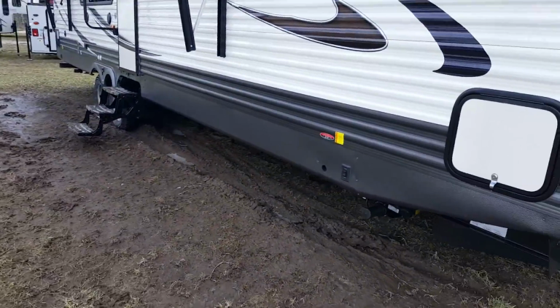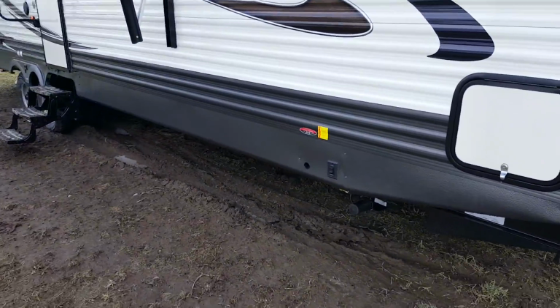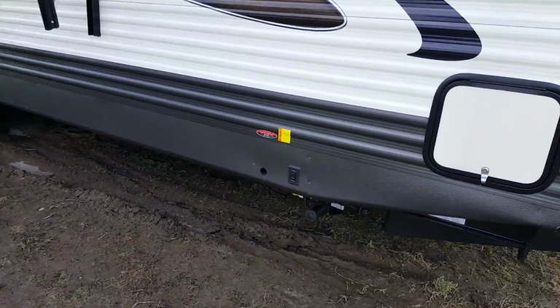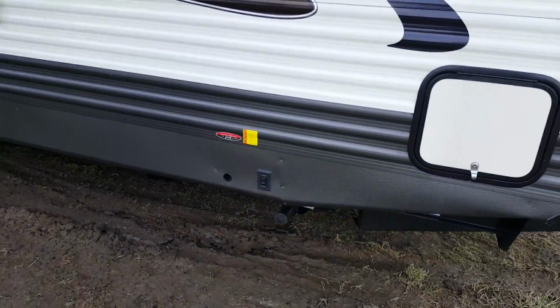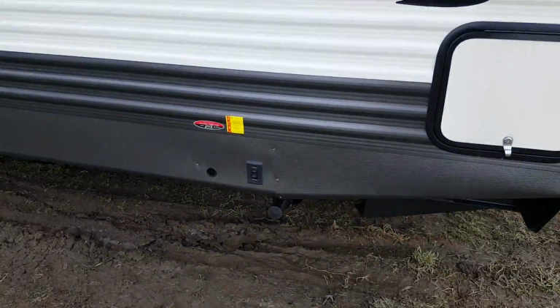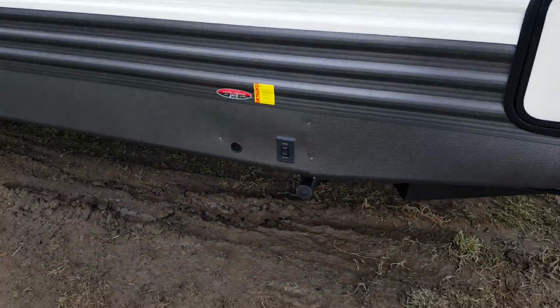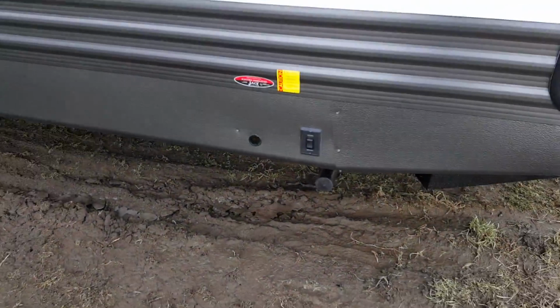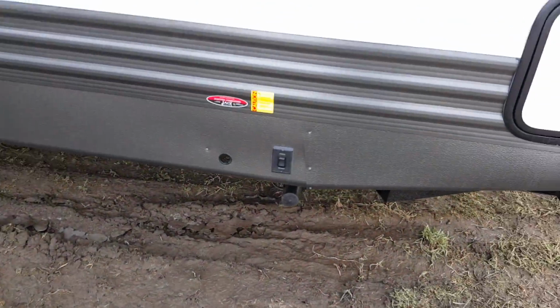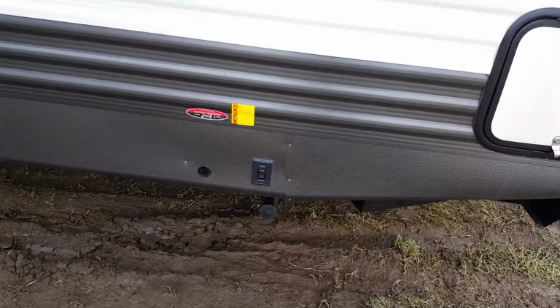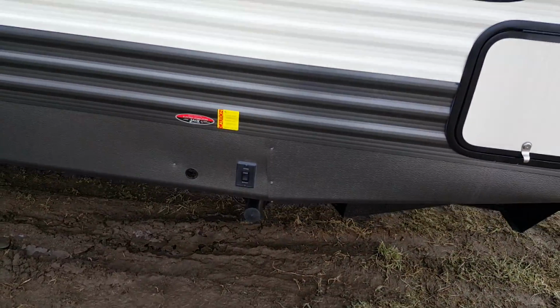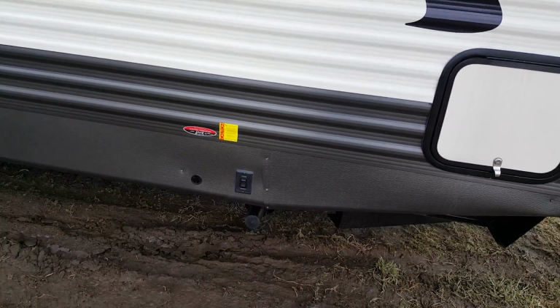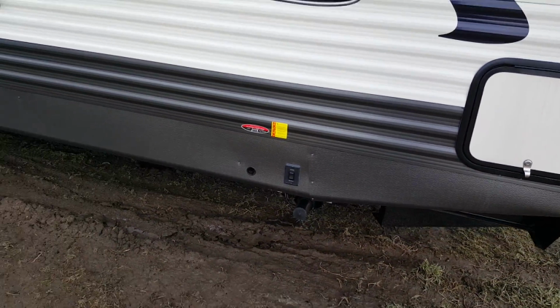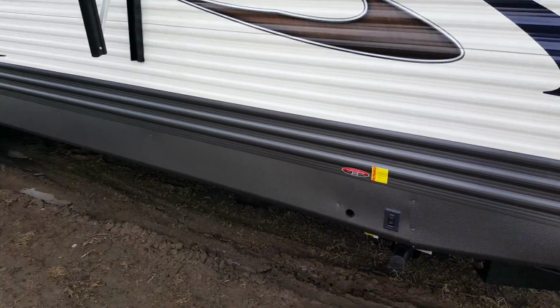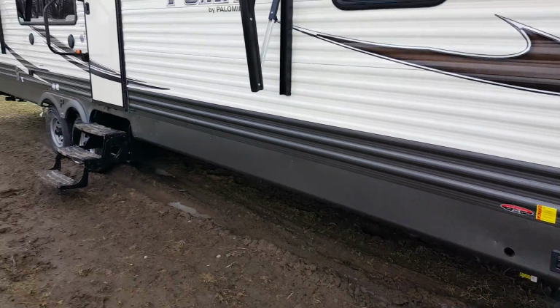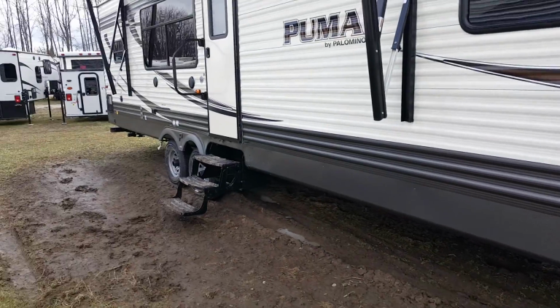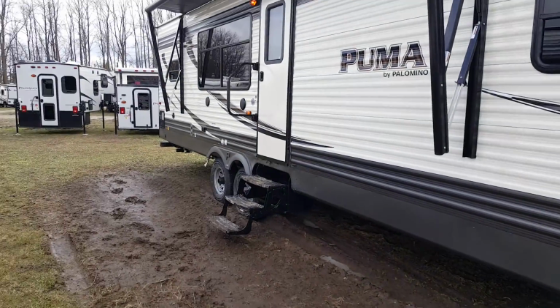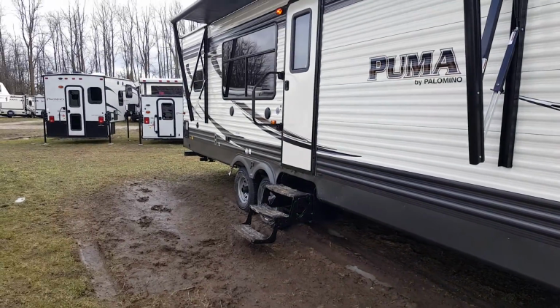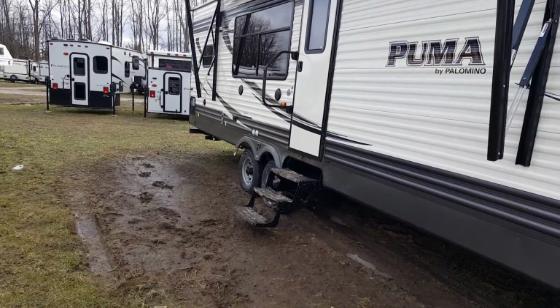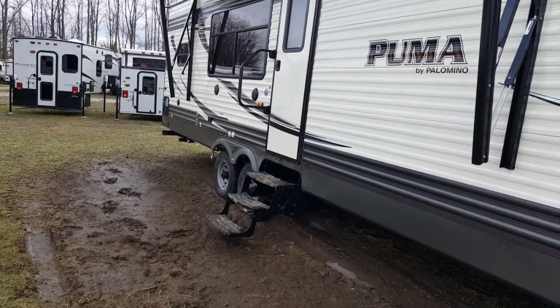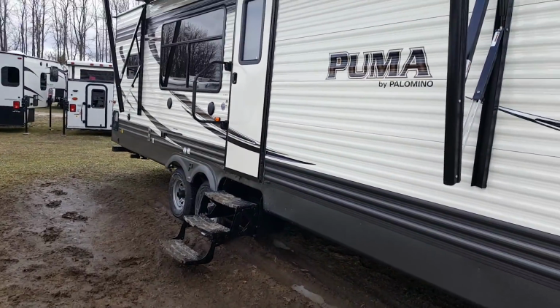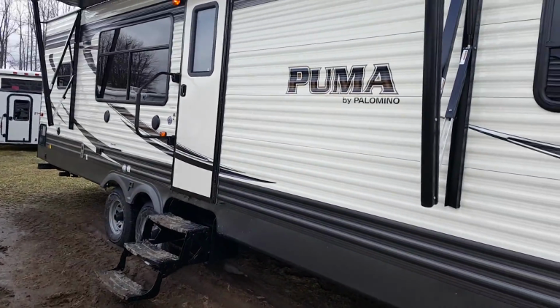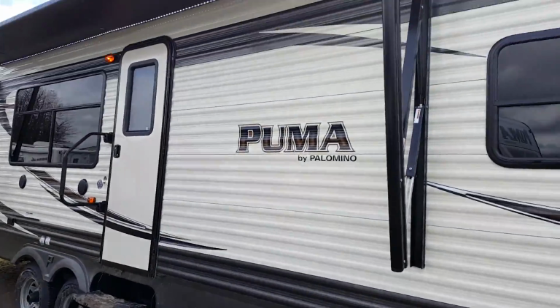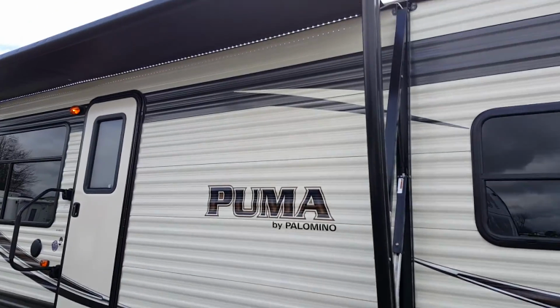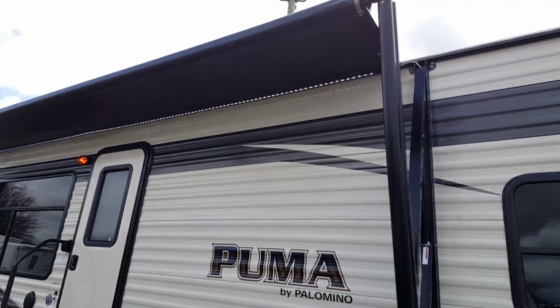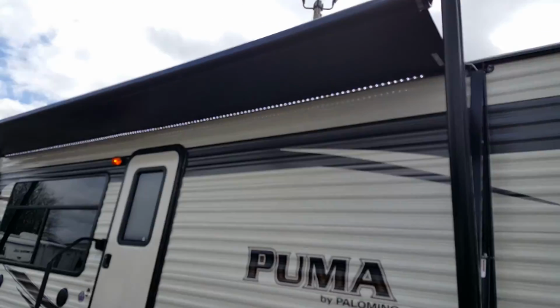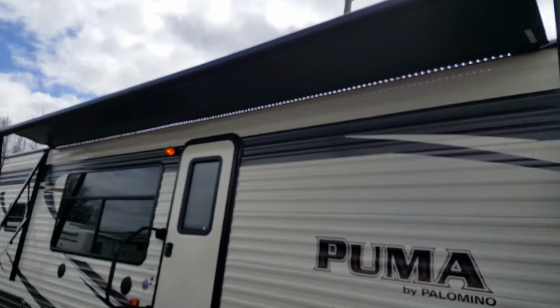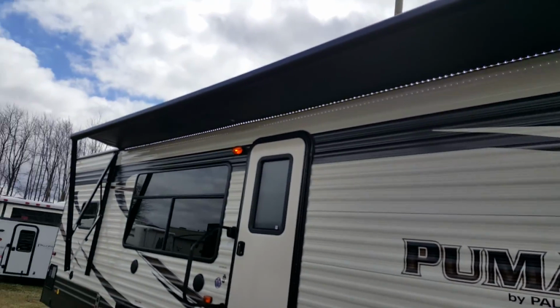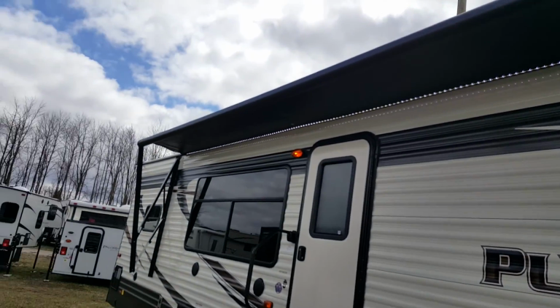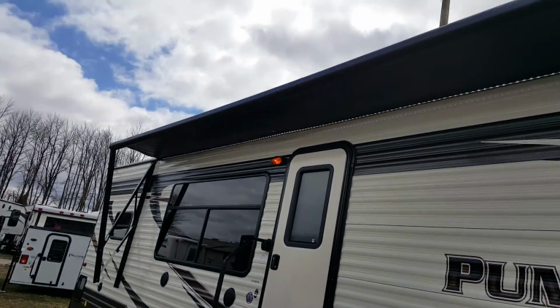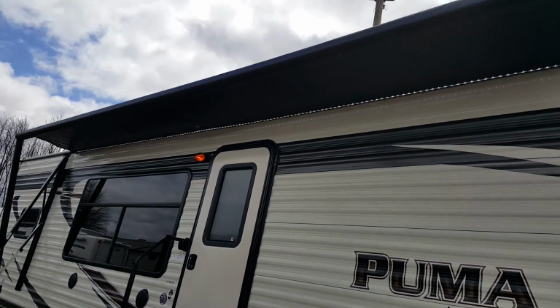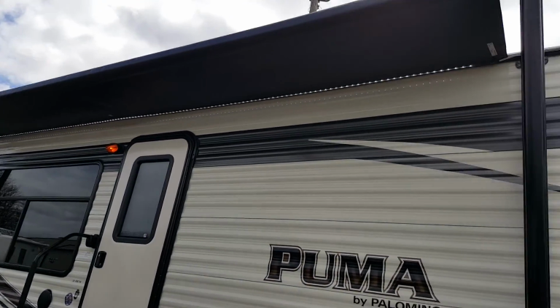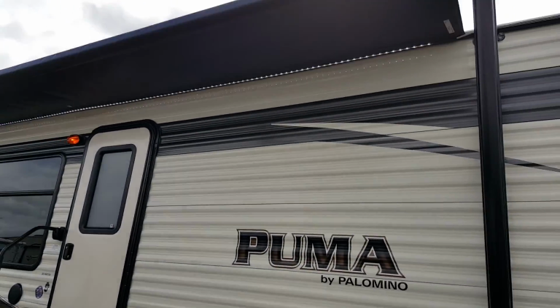With the power jacks you do have a button at the front for the two stabilizers at the front, and then there's another button at the back for the two that are at the back. We ordered this one with a power awning, and the power awning has the built-in LED light strip that brightens up your patio area.